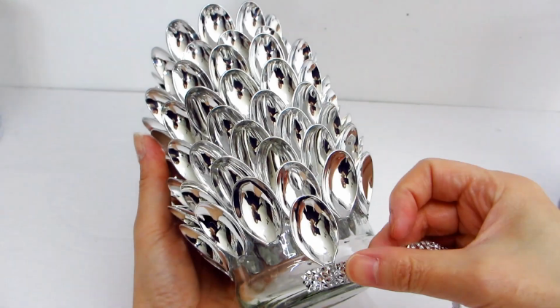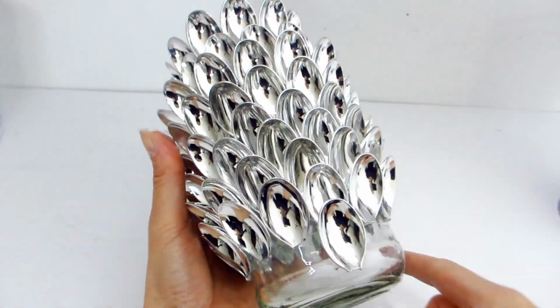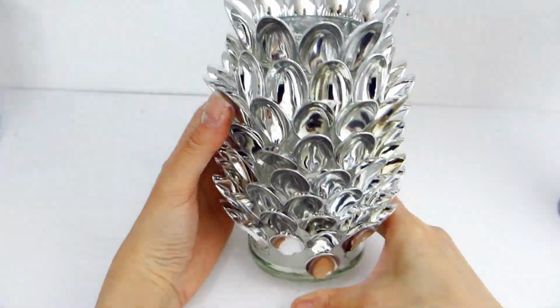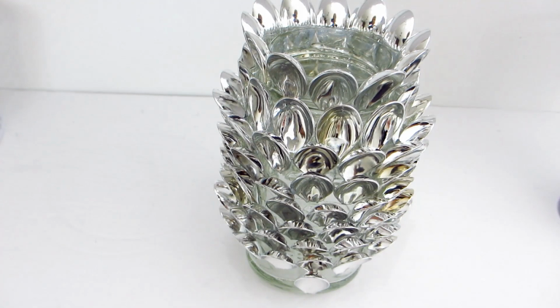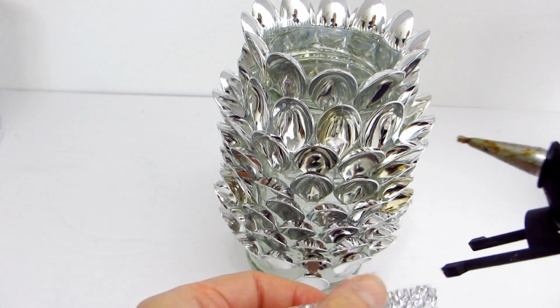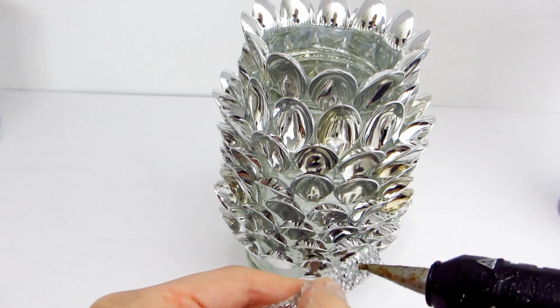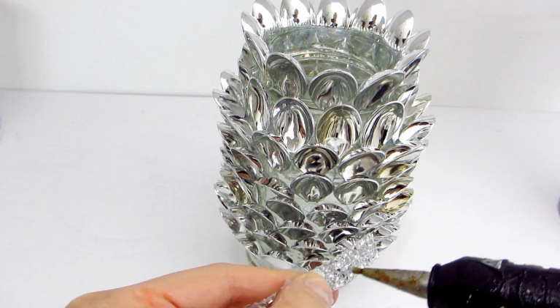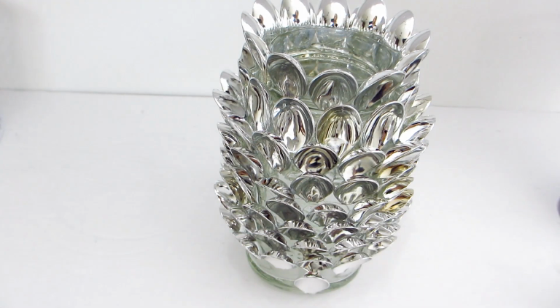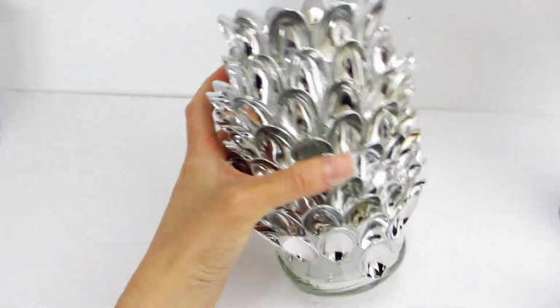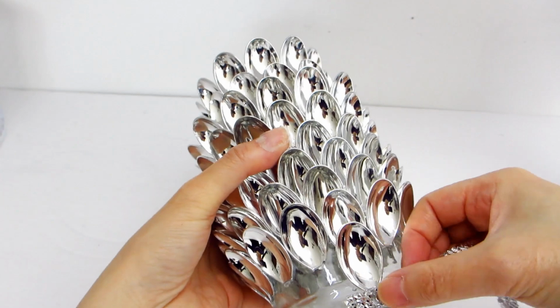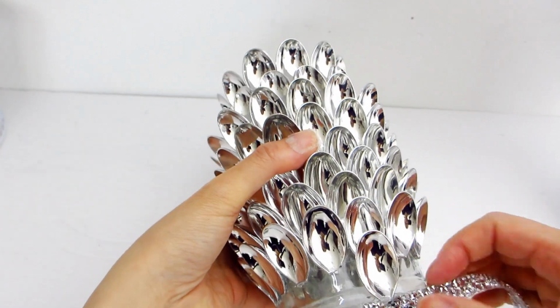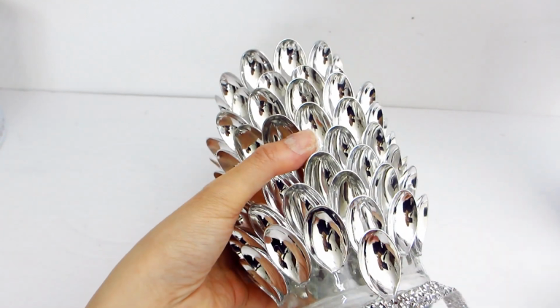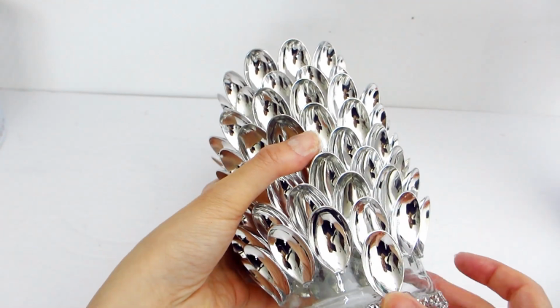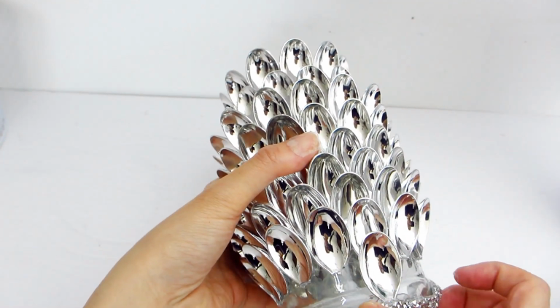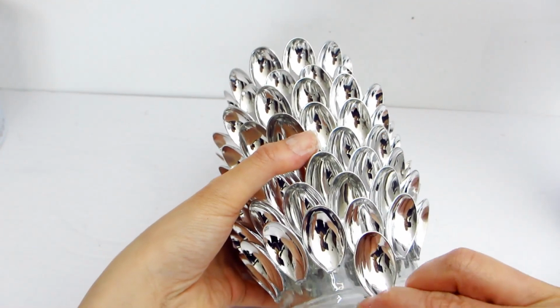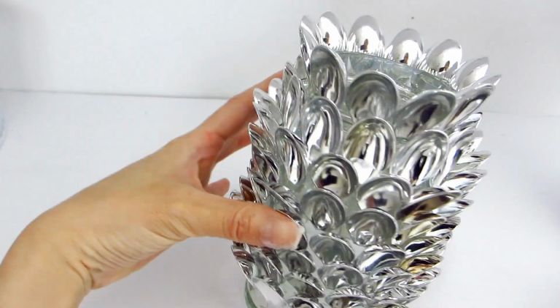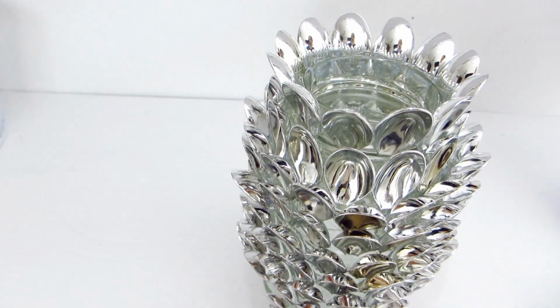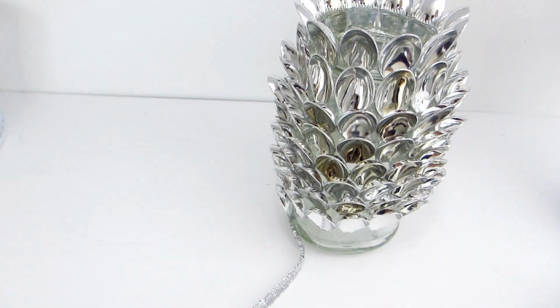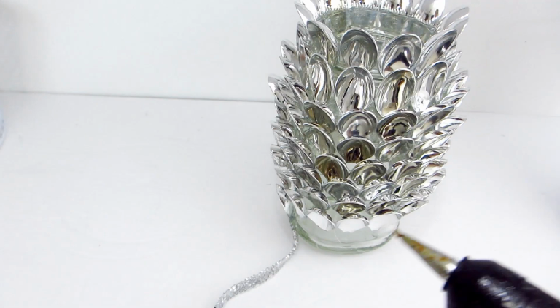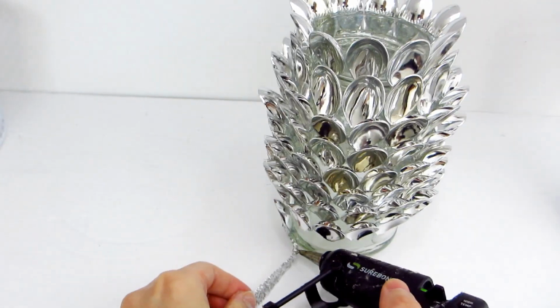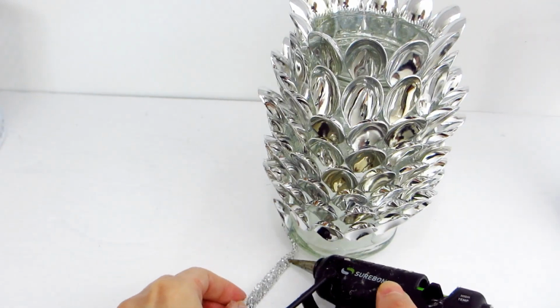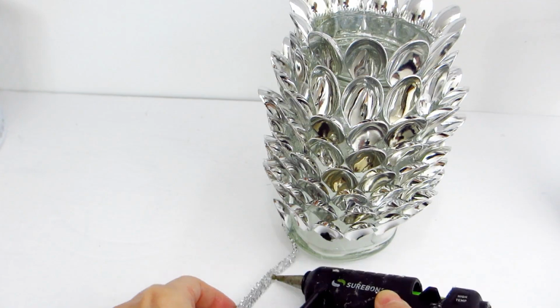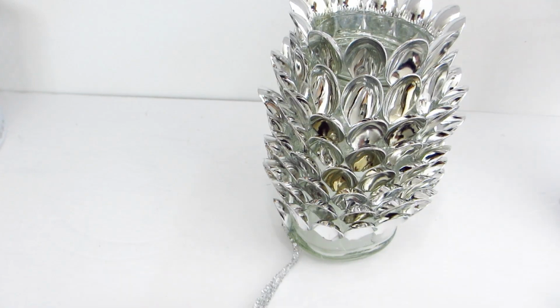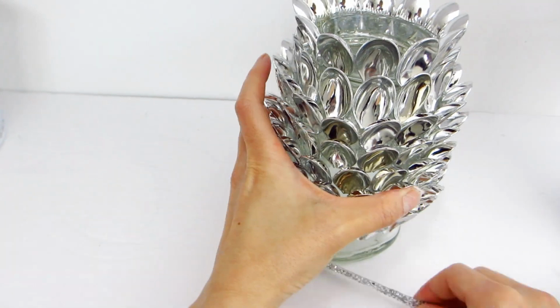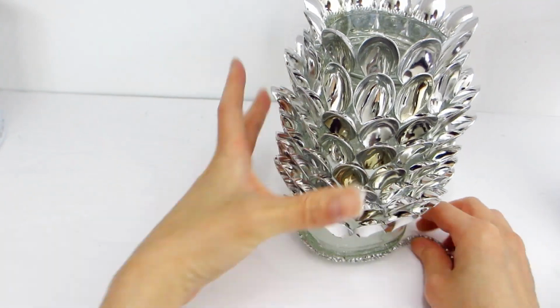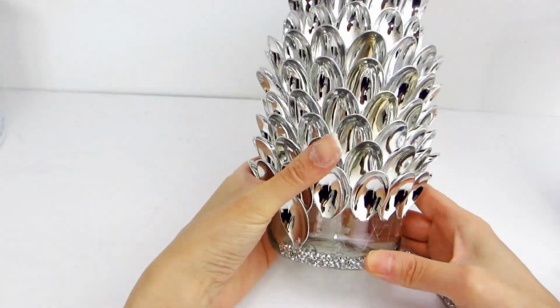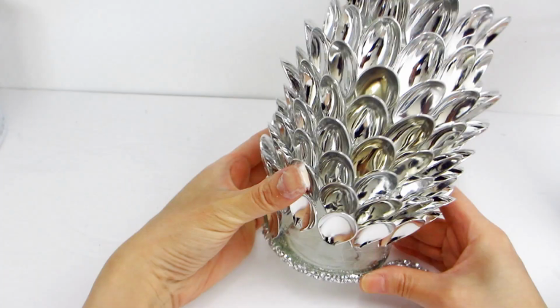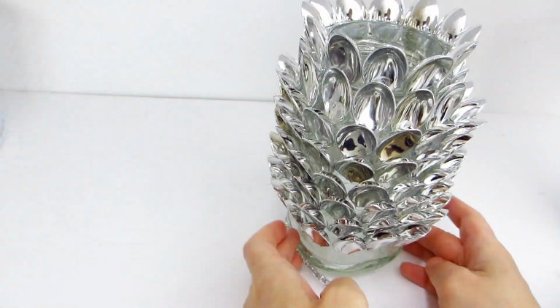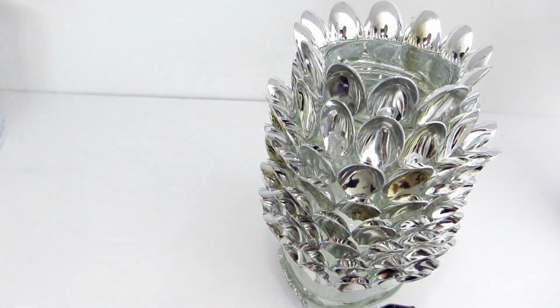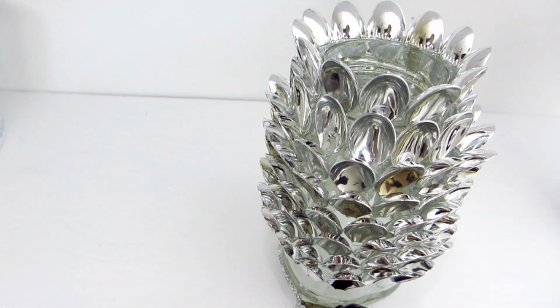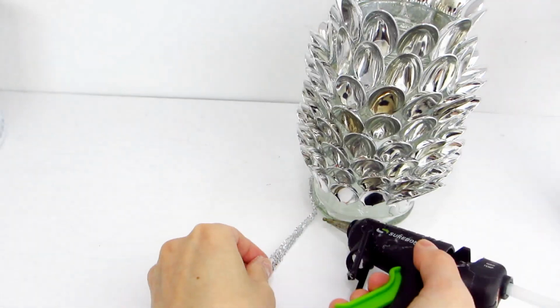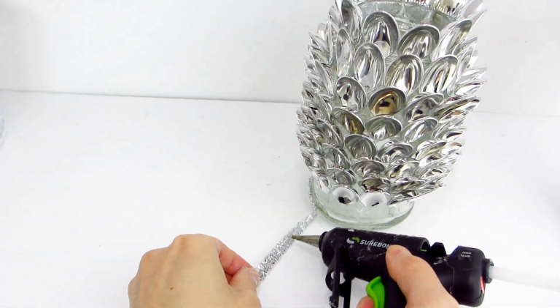Here's what it looks like so far. Towards the very bottom of the mason jar, we're going to glam it up with some rhinestone ribbon. It is a small detail, but I think it will make a big difference on the overall glam factor of this pineapple decor piece.